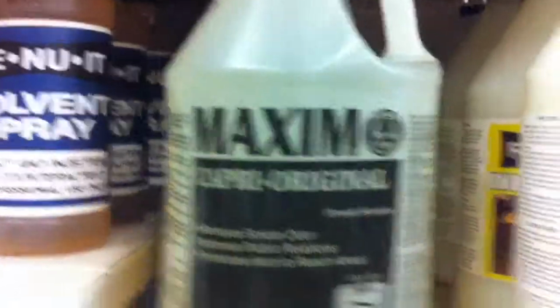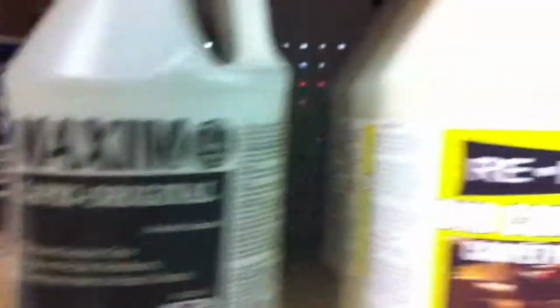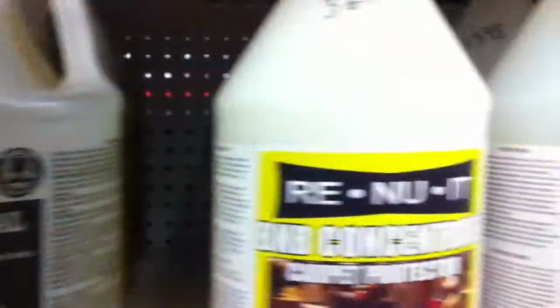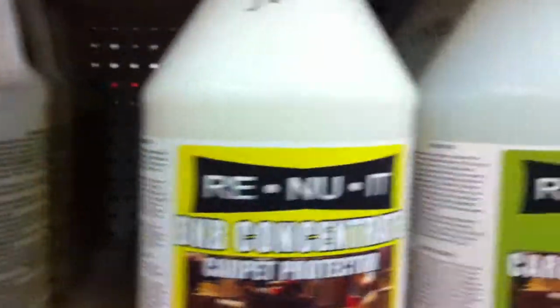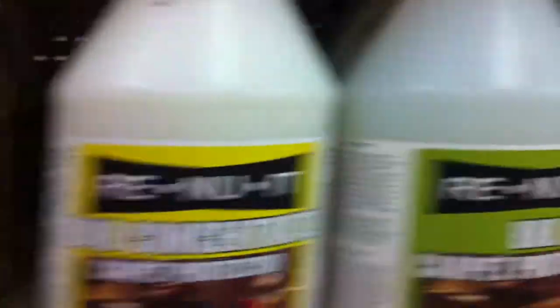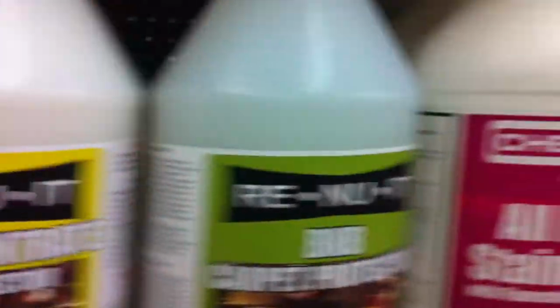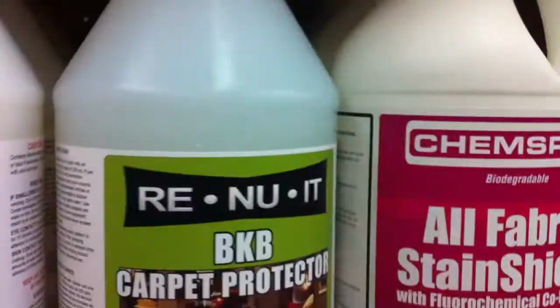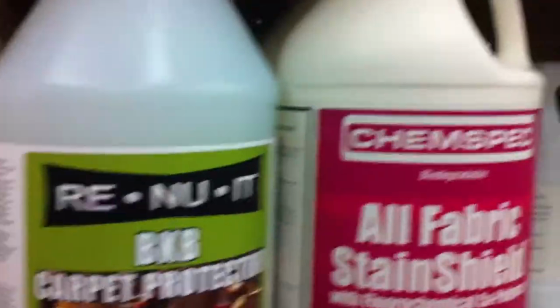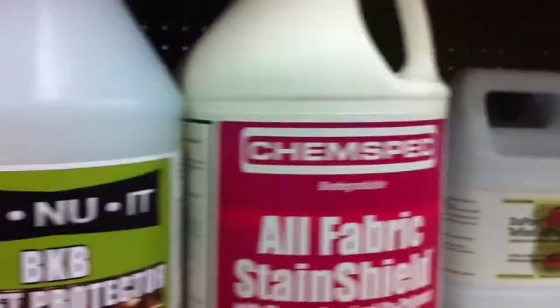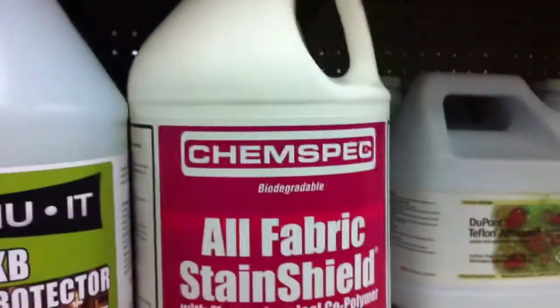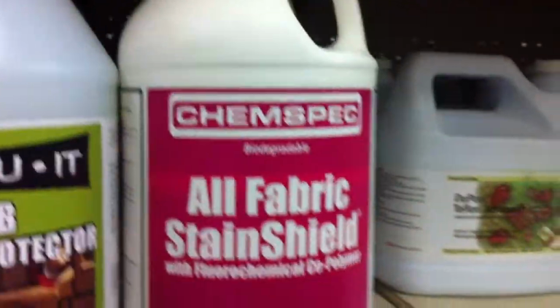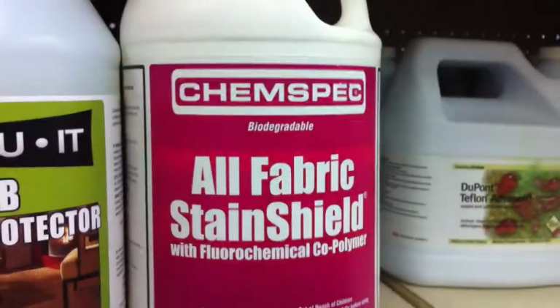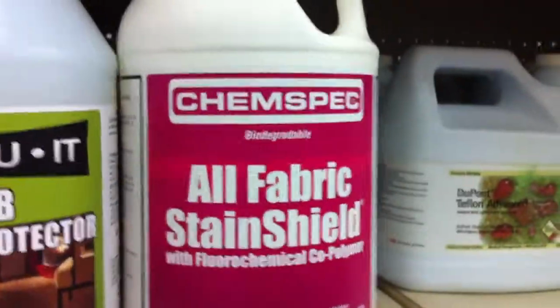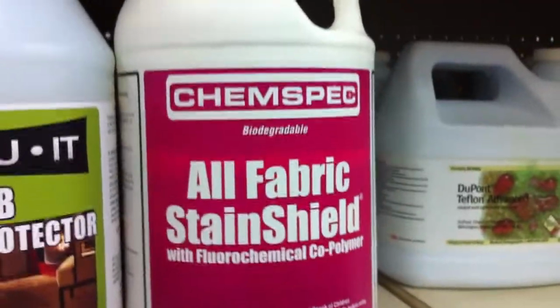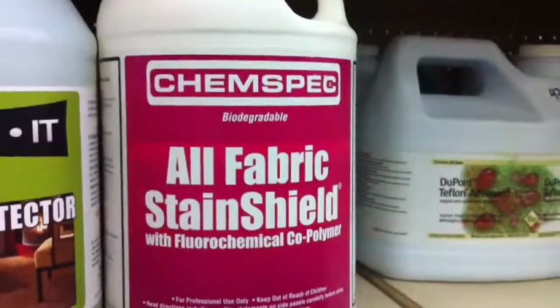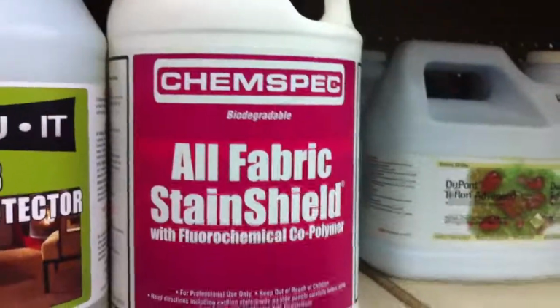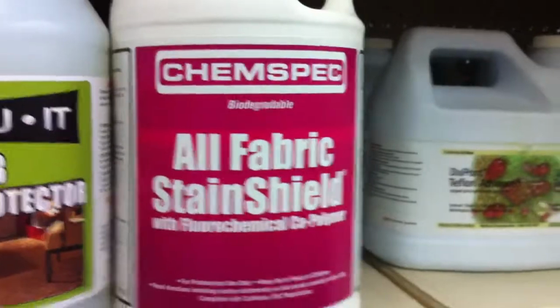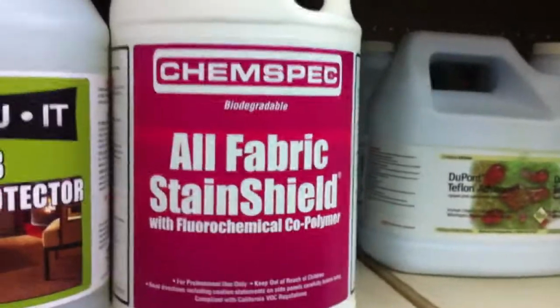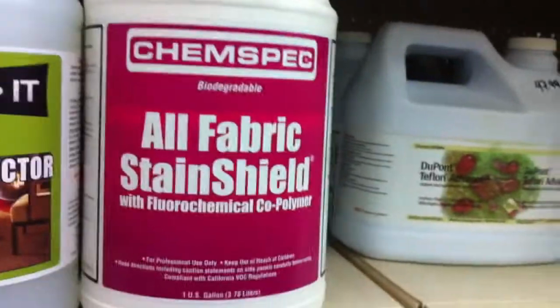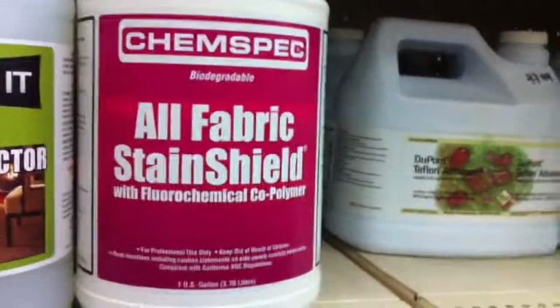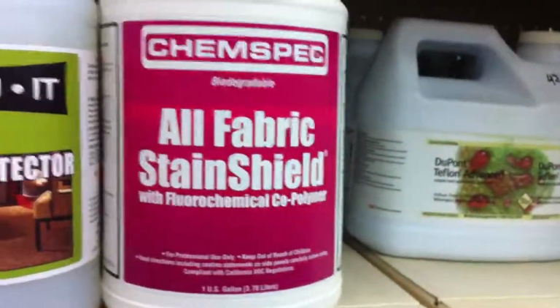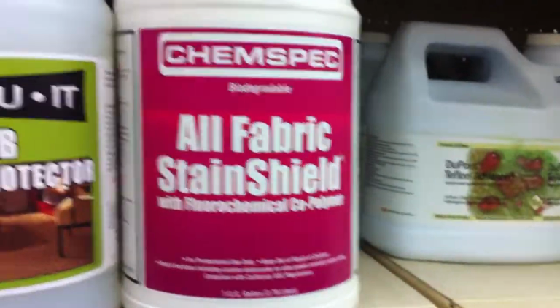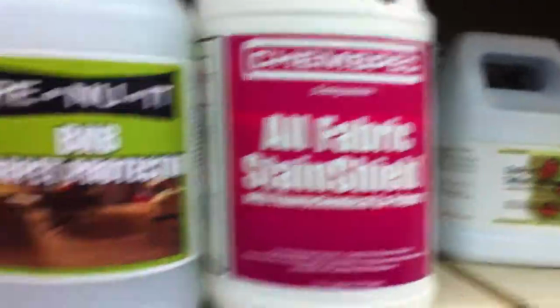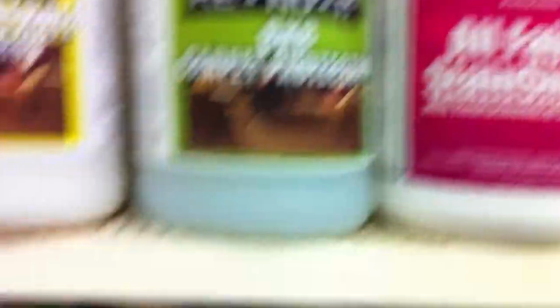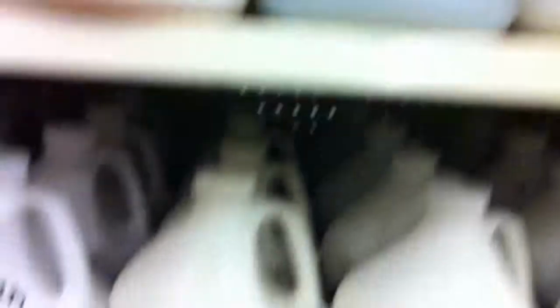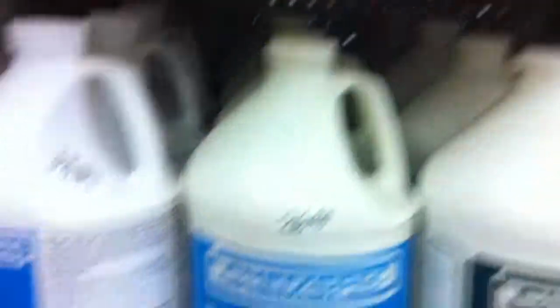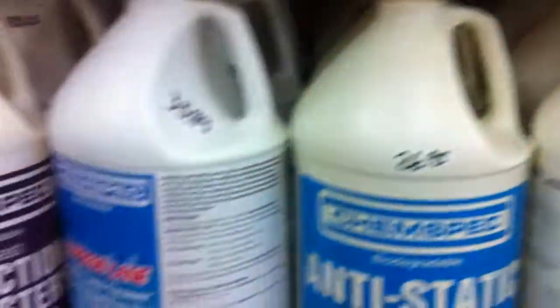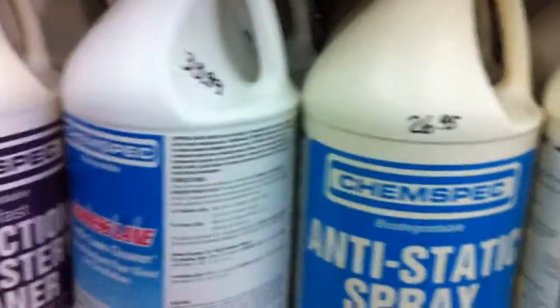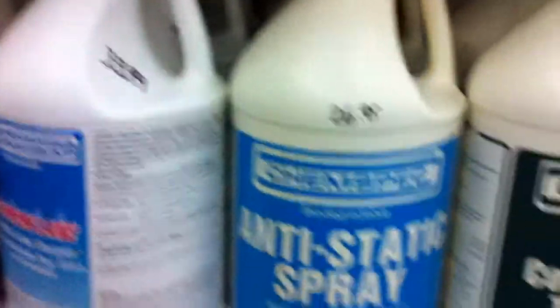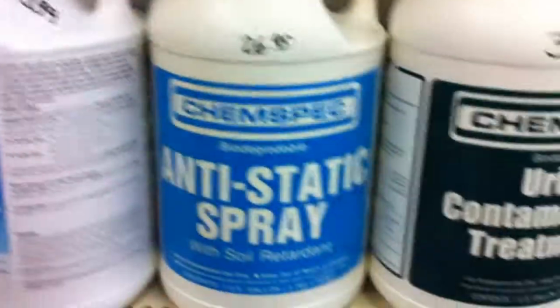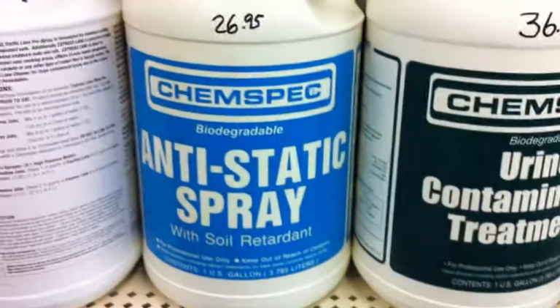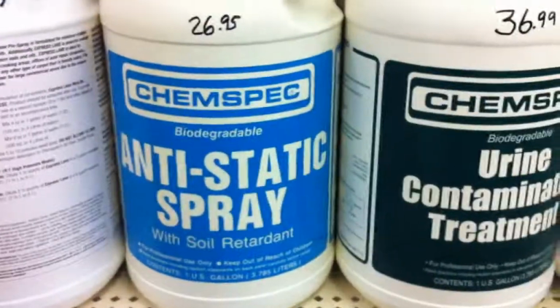ChemSpec — we love ChemSpec products. Look what ChemSpec has done in the last two years. We are the leader in chemicals and products in the carpet care industry.